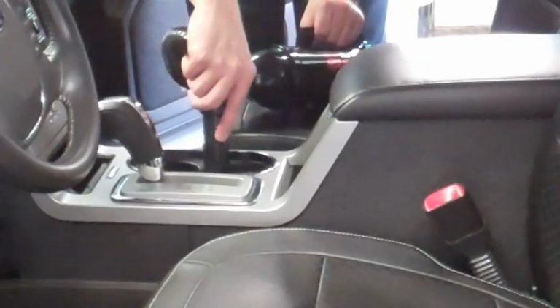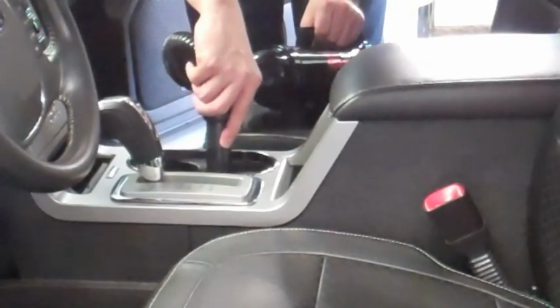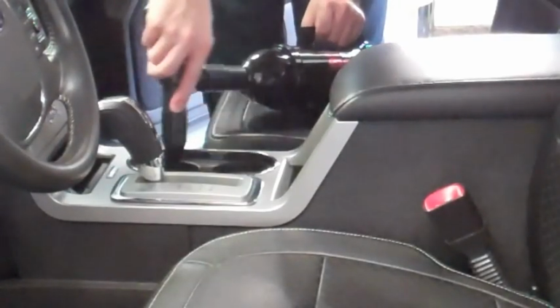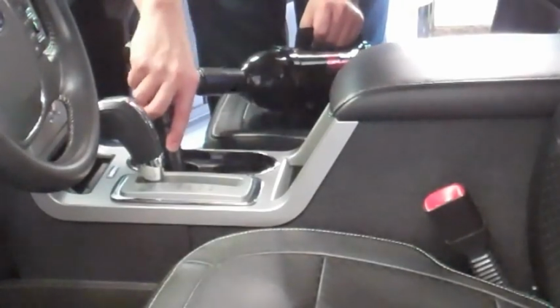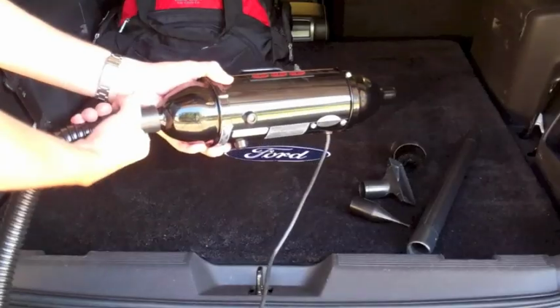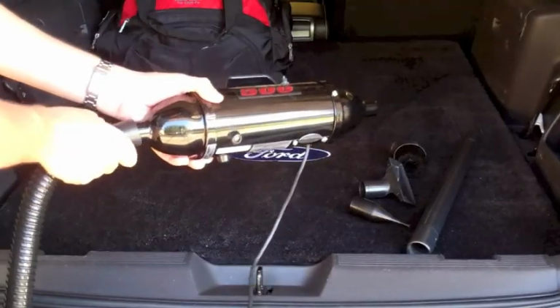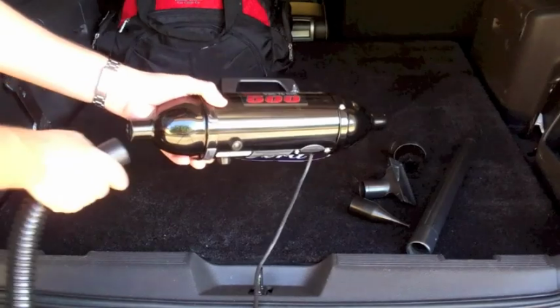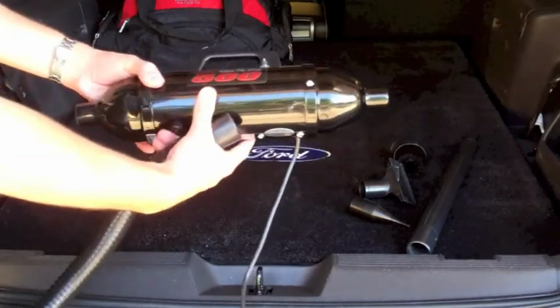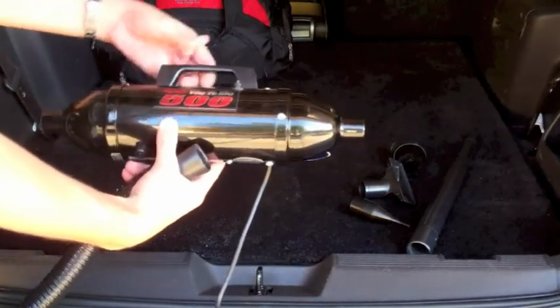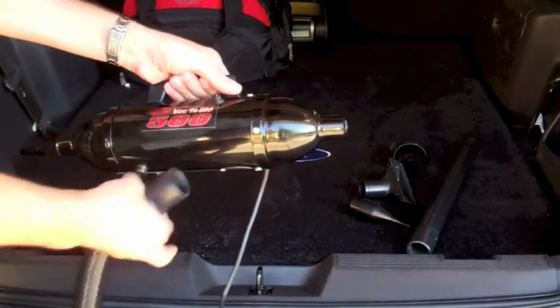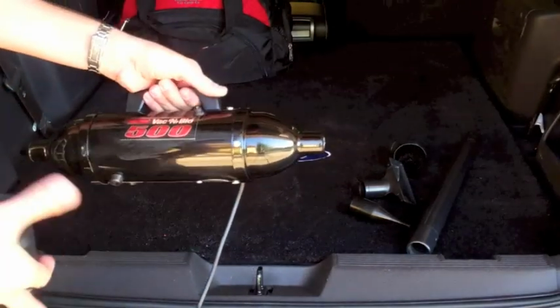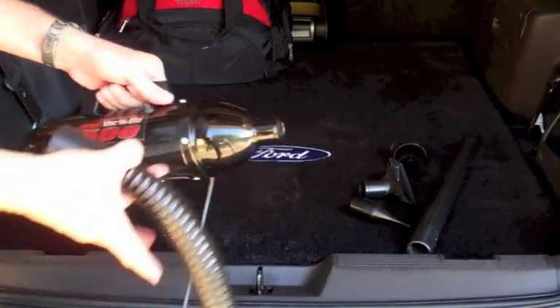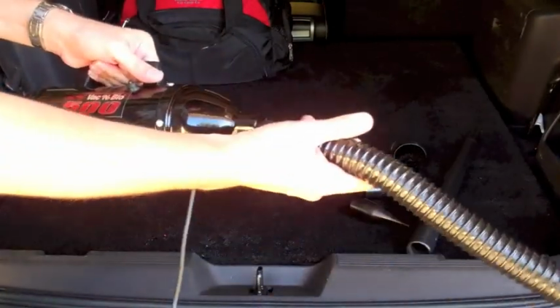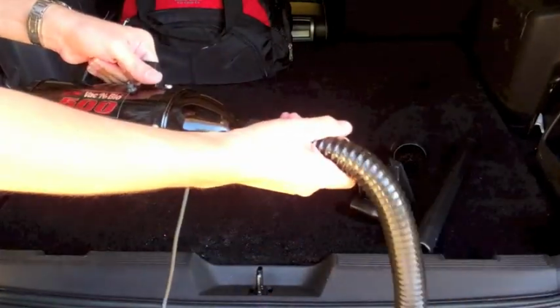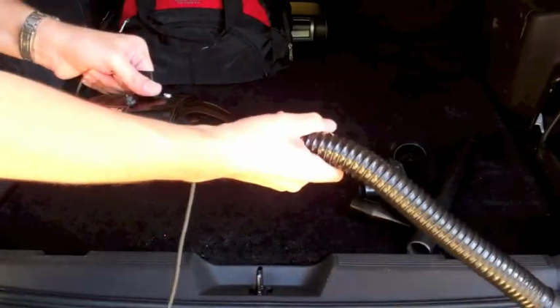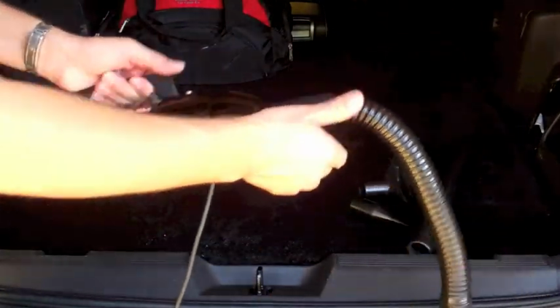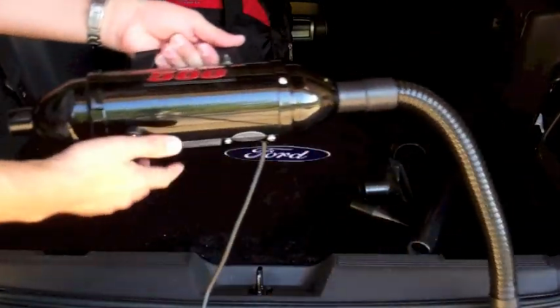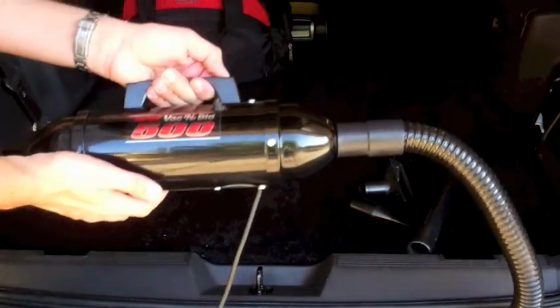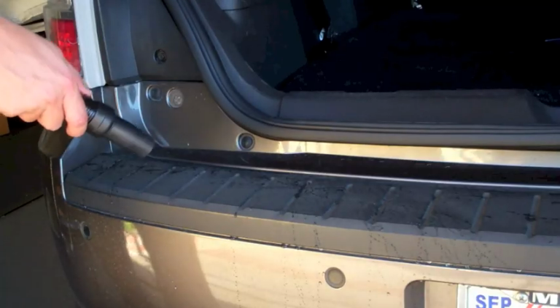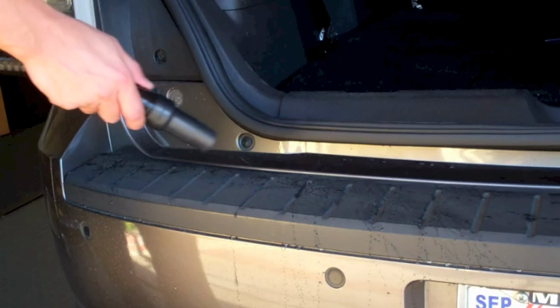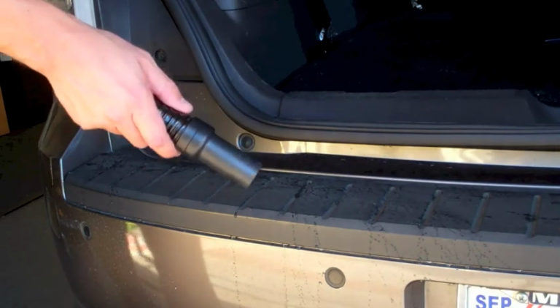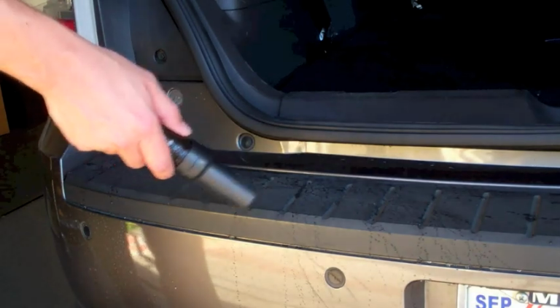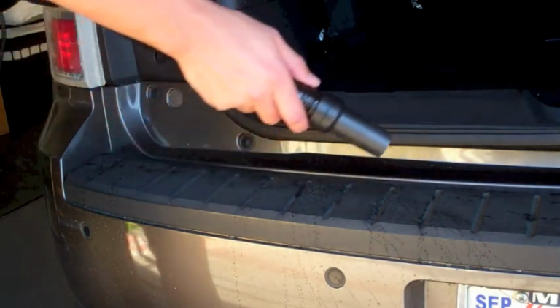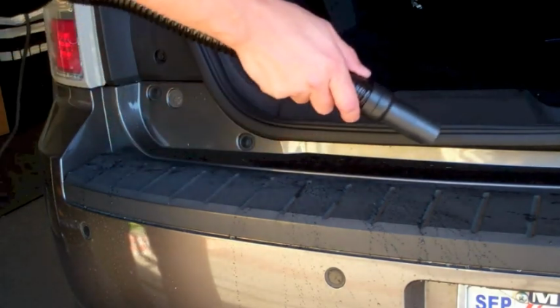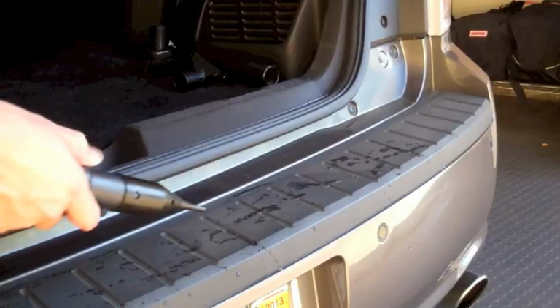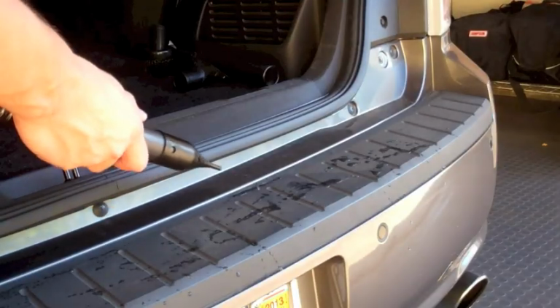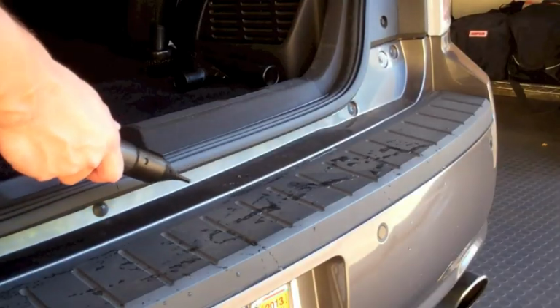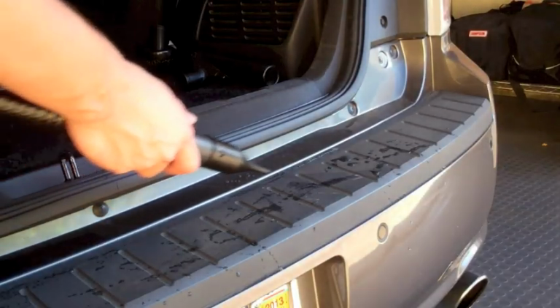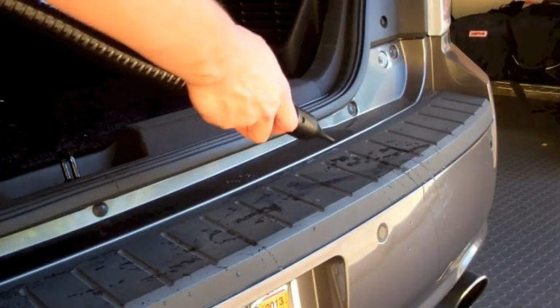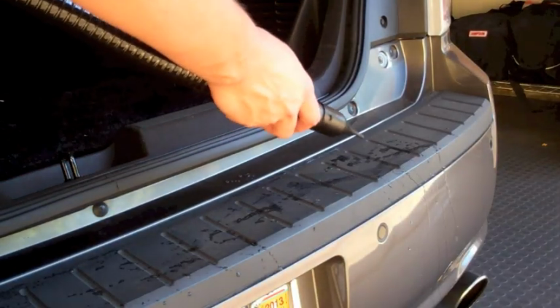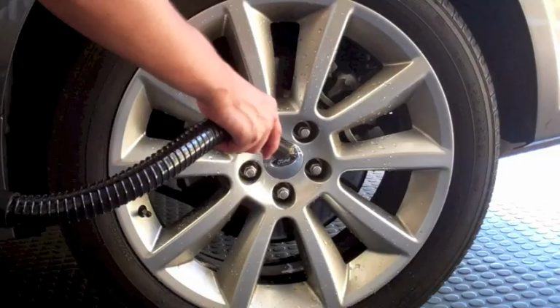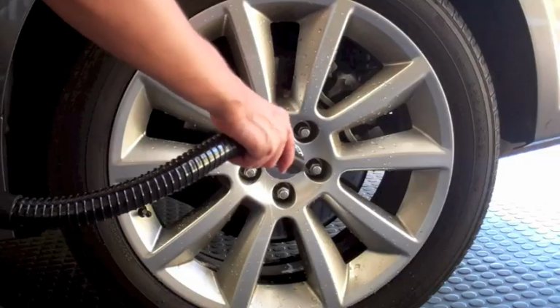What makes the Vac & Blow unique is its blower capability. Just flip the hose and attachments to the other side and you have a compact and powerful blower for drying your vehicle, cleaning wheels, and removing excess water after your car wash.